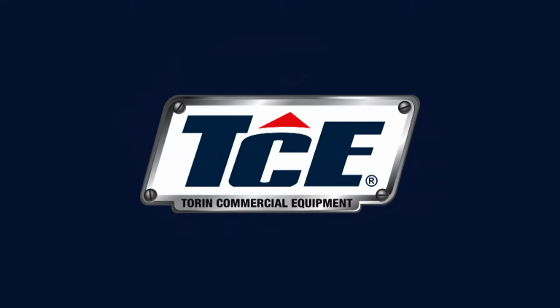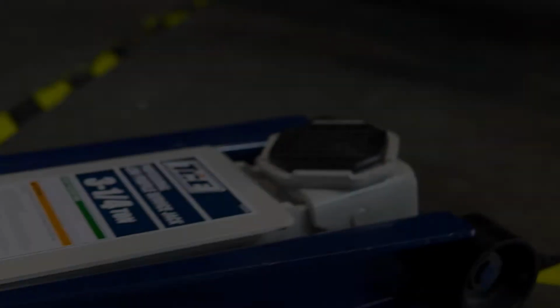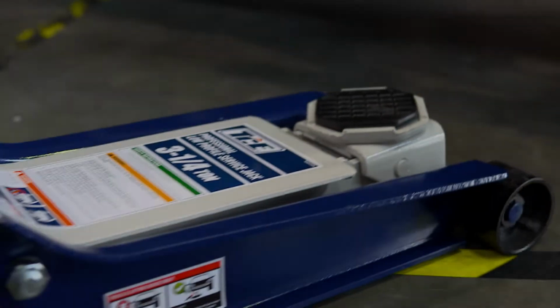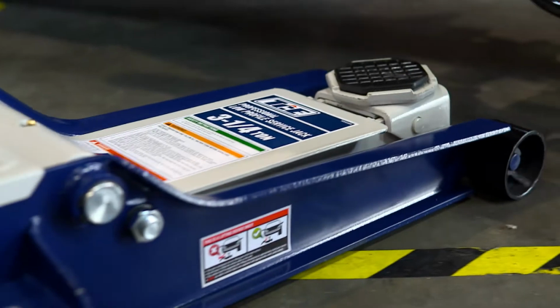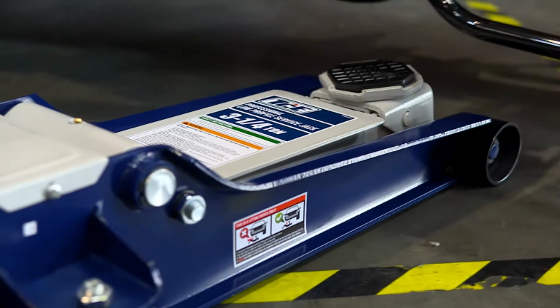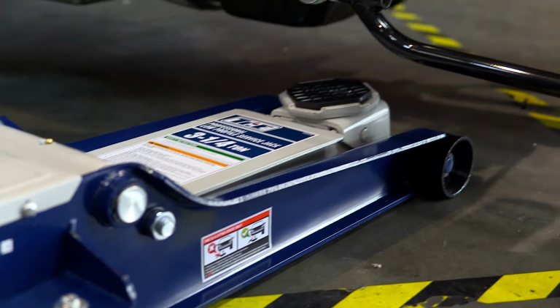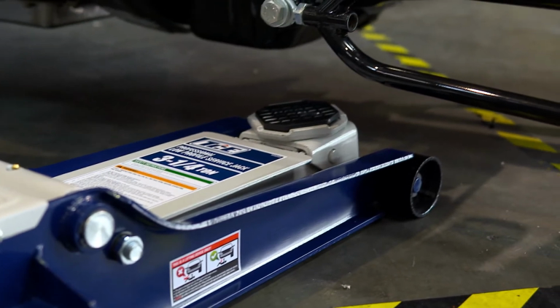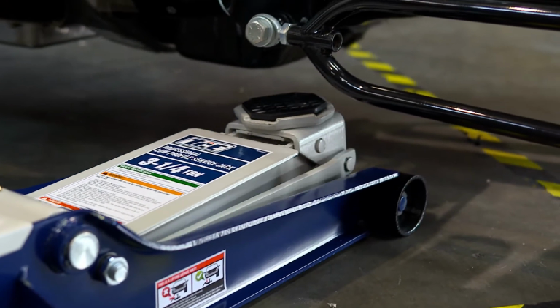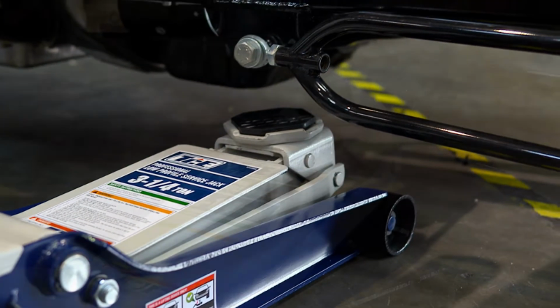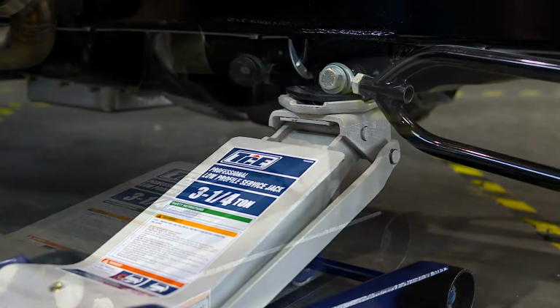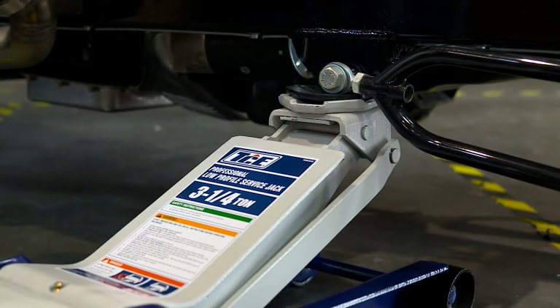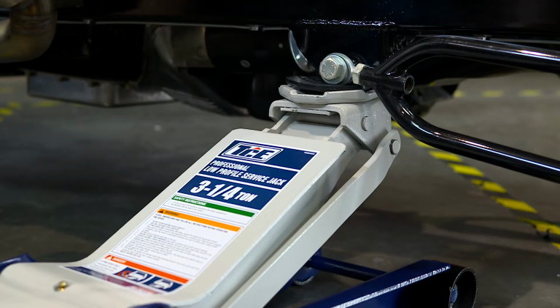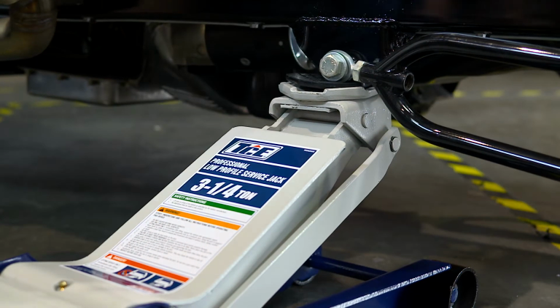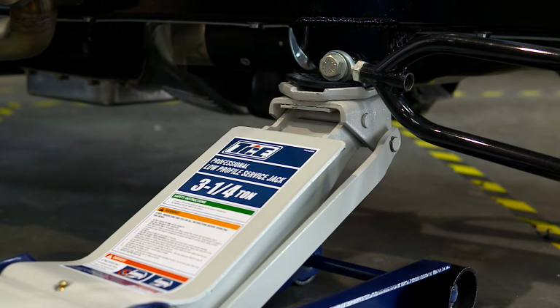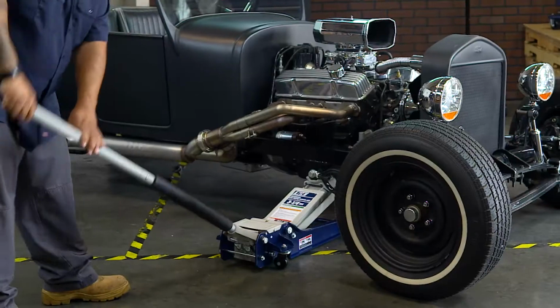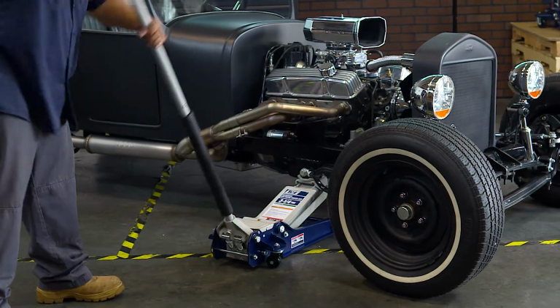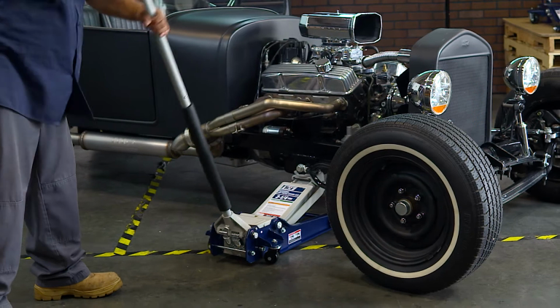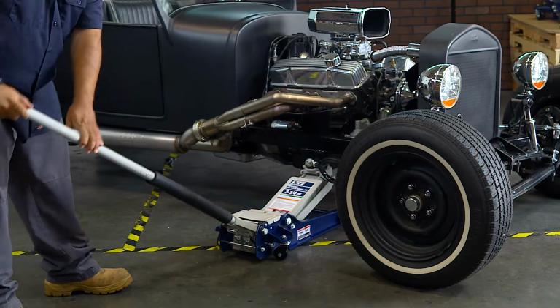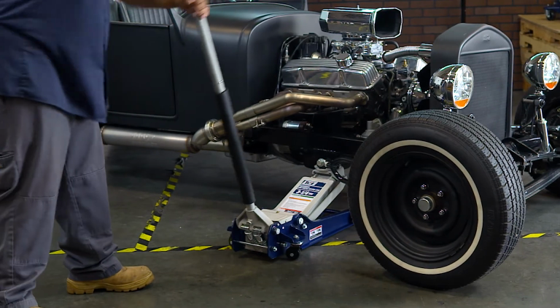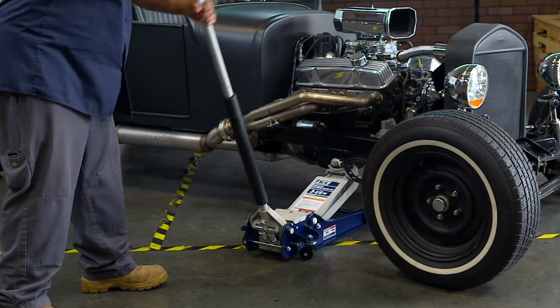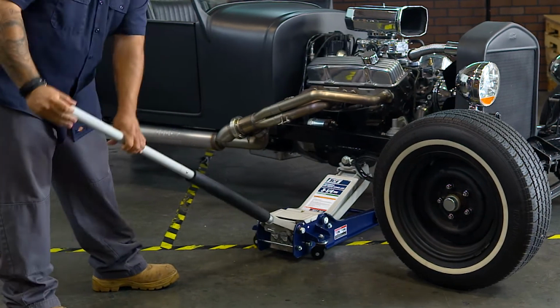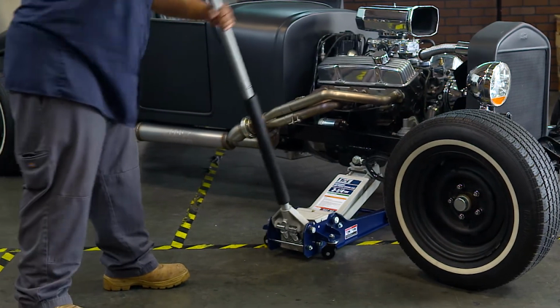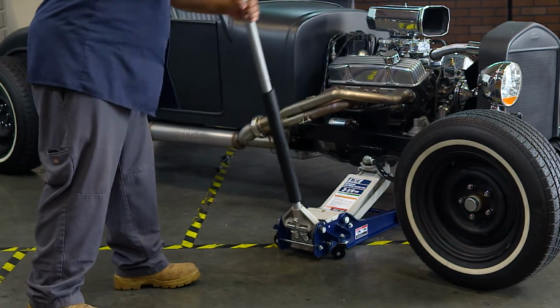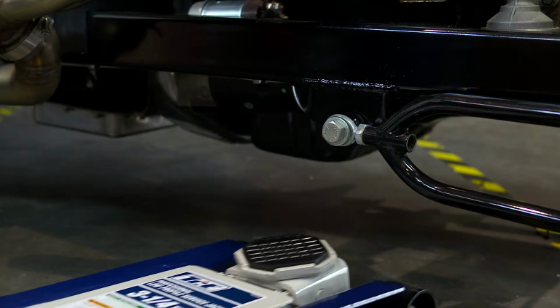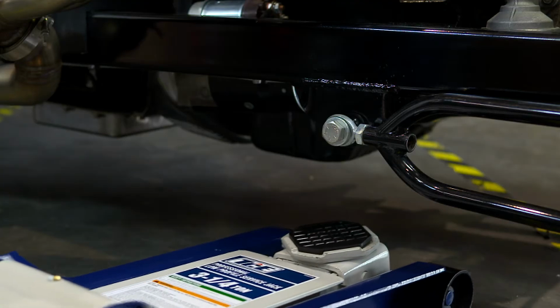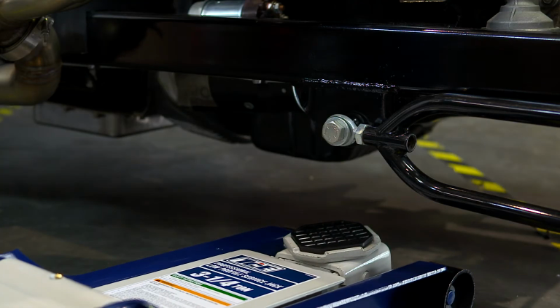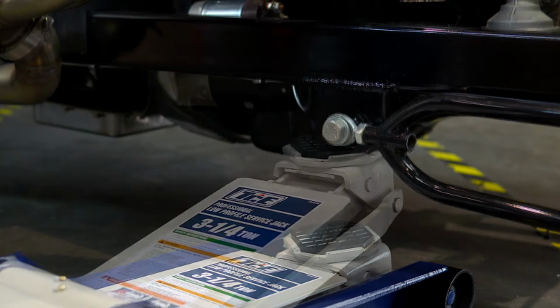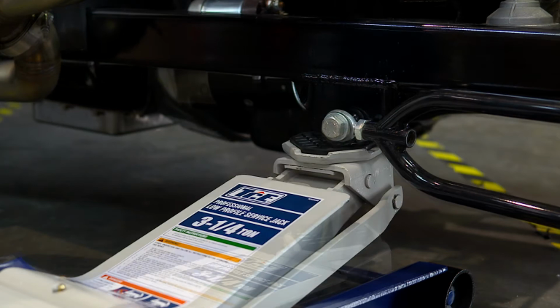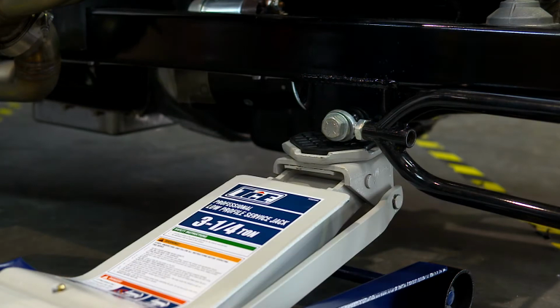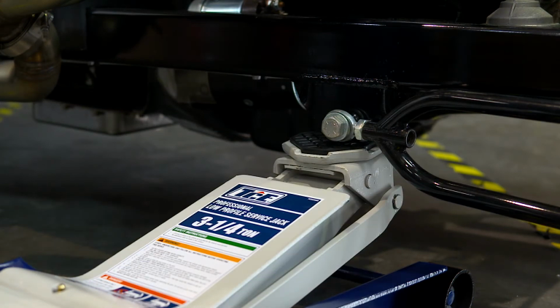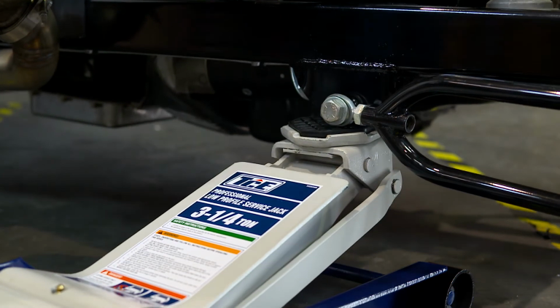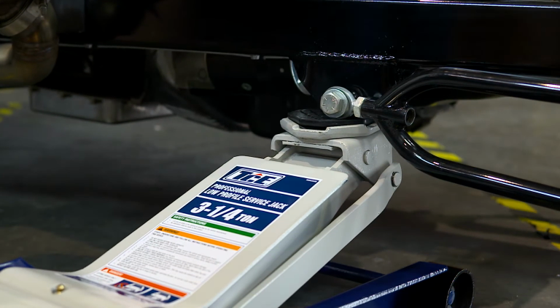The TCE three and a quarter ton low-profile professional floor jack lifts large loads with ease, featuring a two-piece quick-release handle for efficiency and better lifting leverage. The low-profile design makes it easy to reach lifting points under most vehicles.